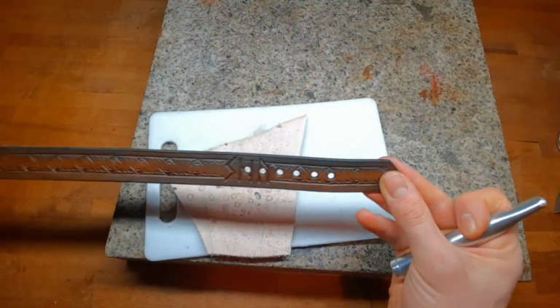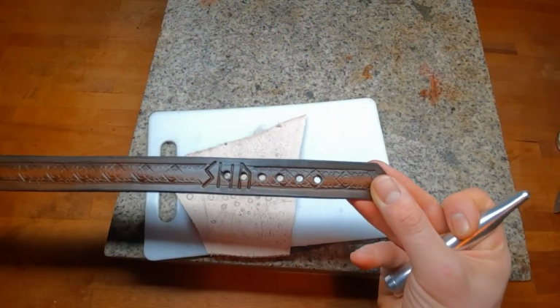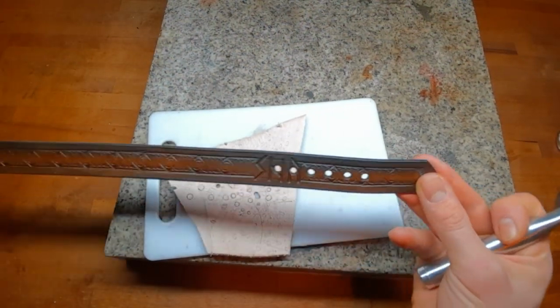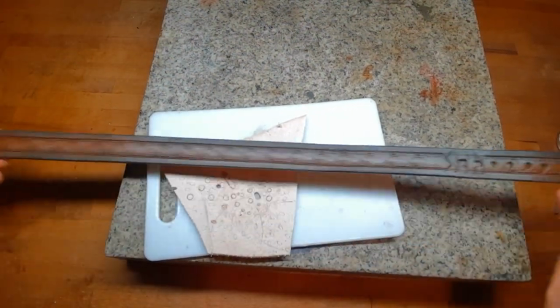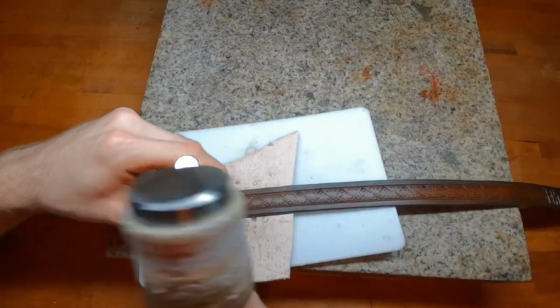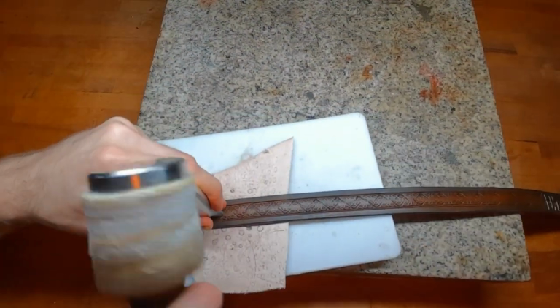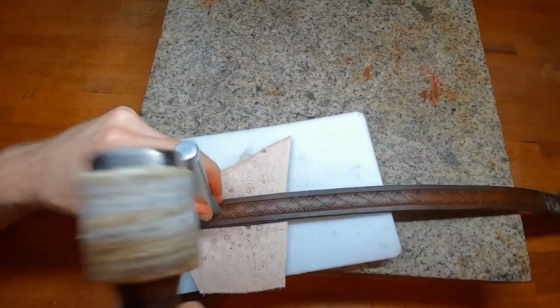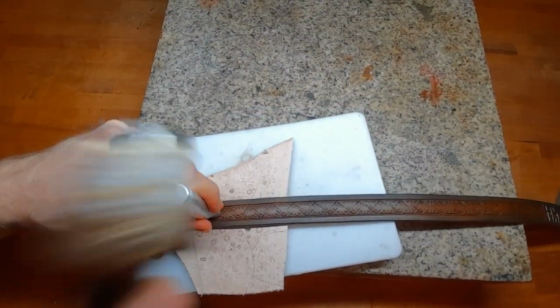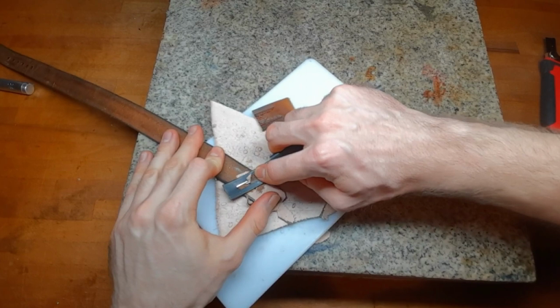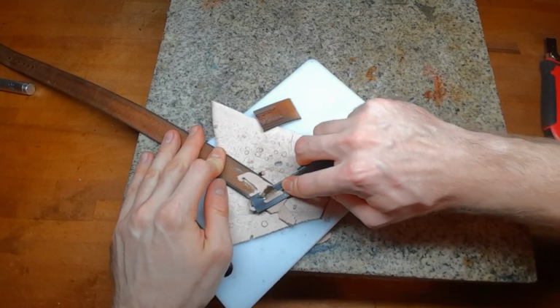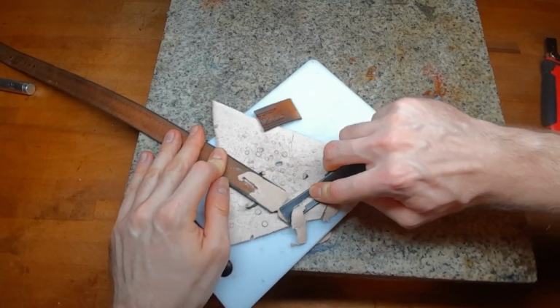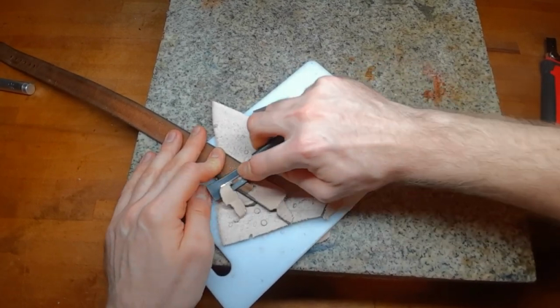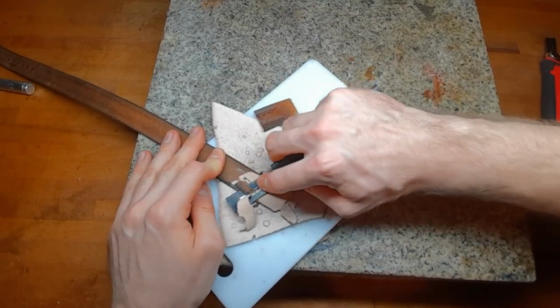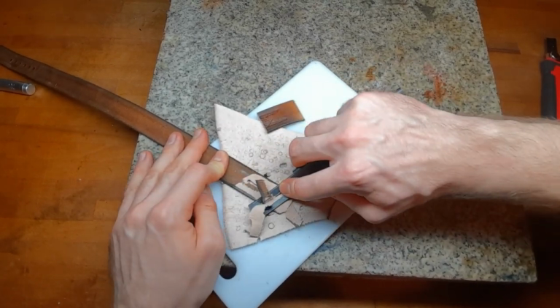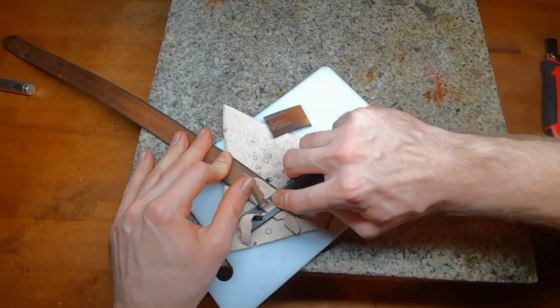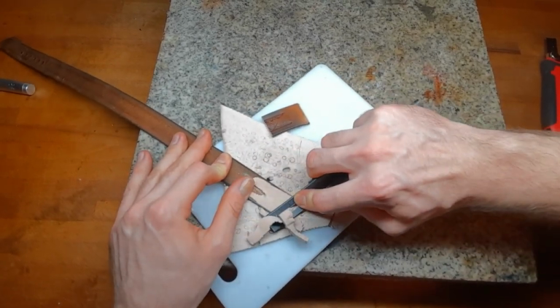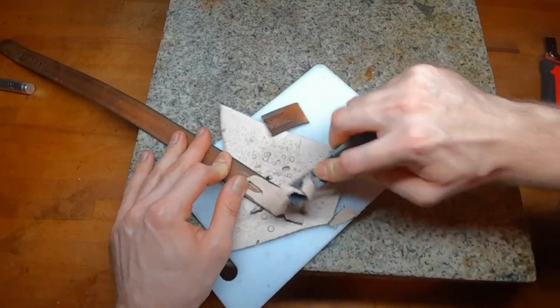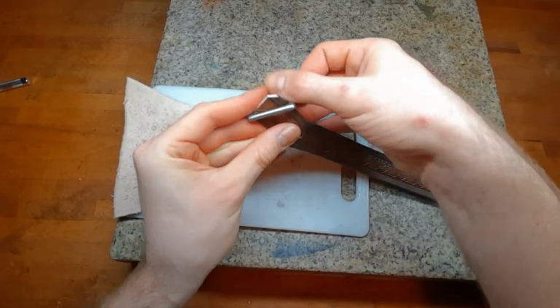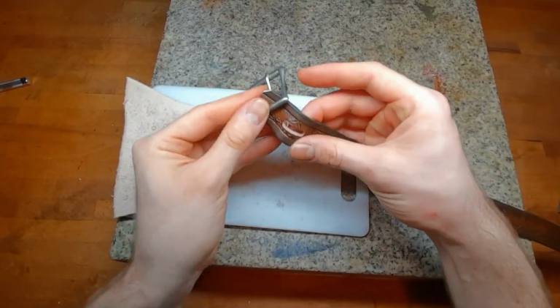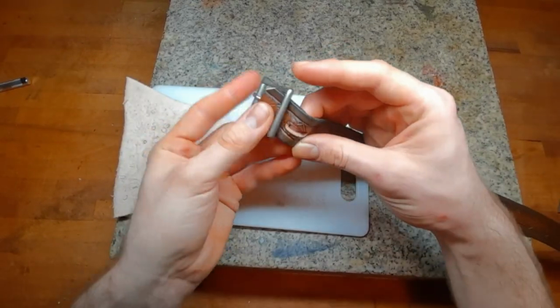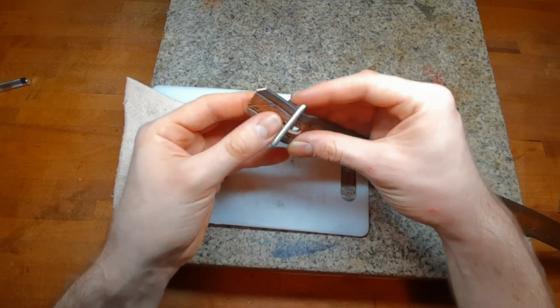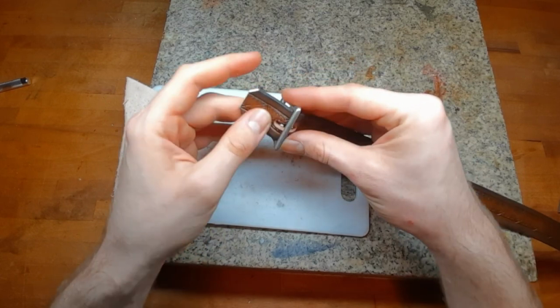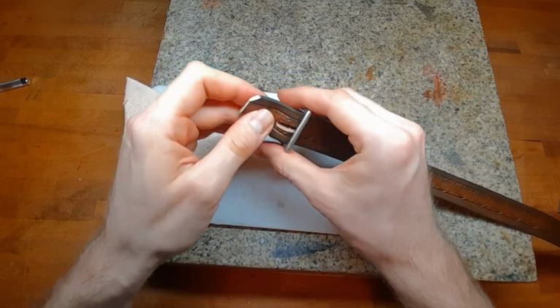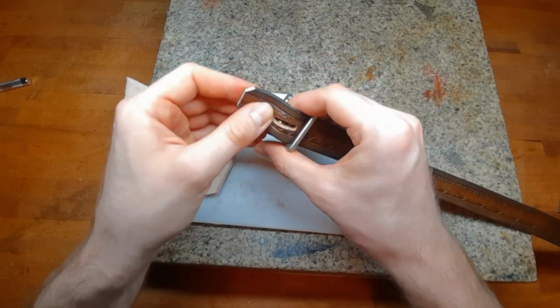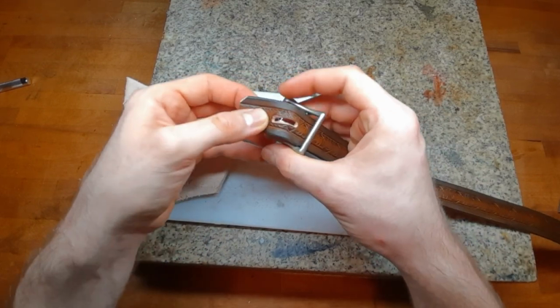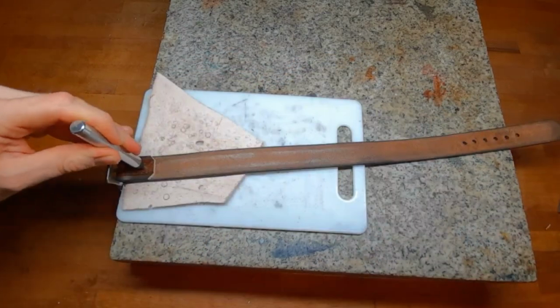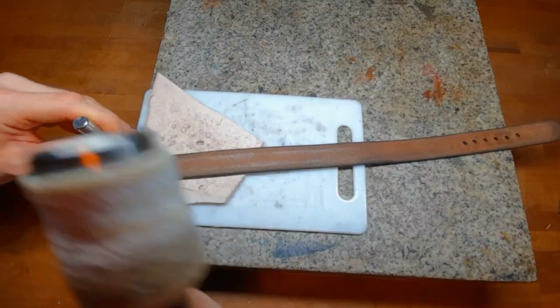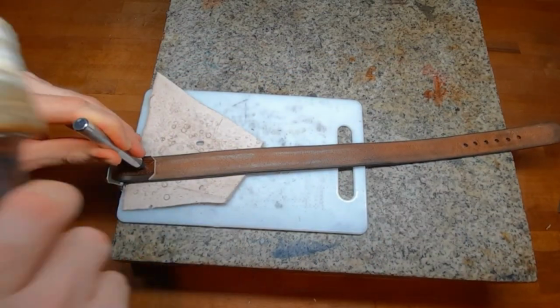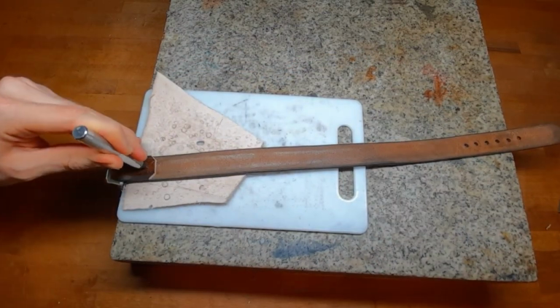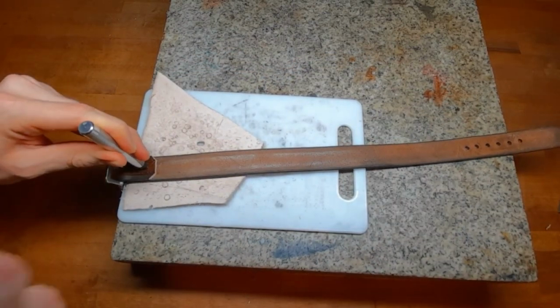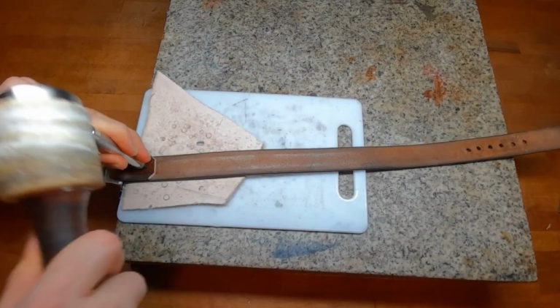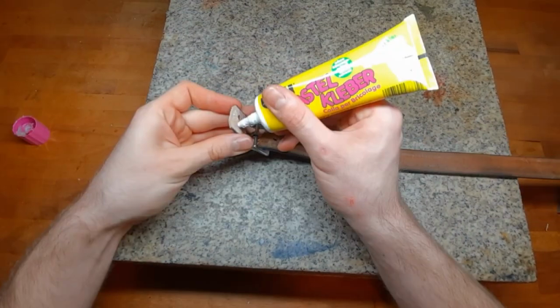To attach it to your arm you need a strap as mentioned in the beginning. Put on a buckle and some round holes and then use rivets to put it on the lowest piece of your armor.